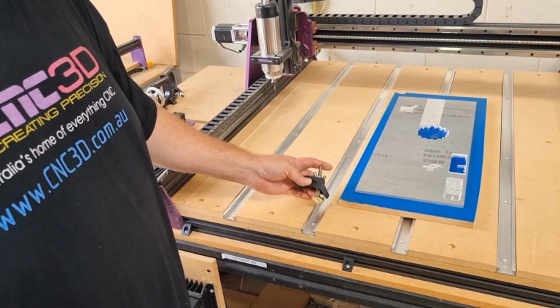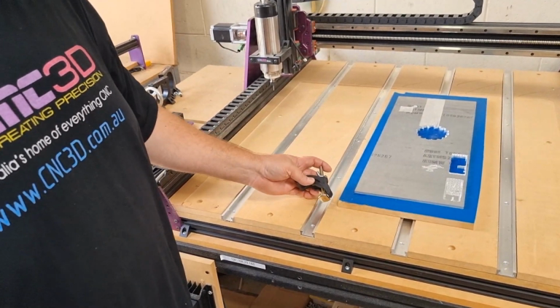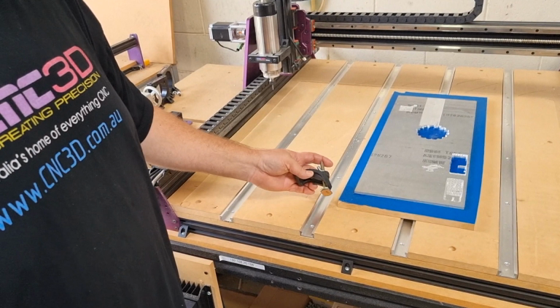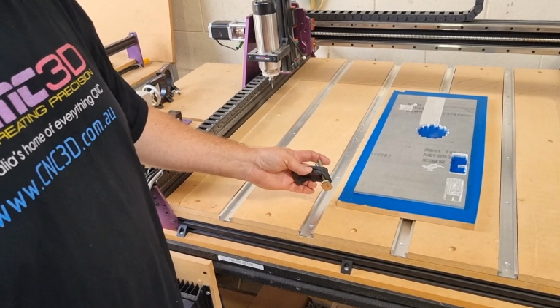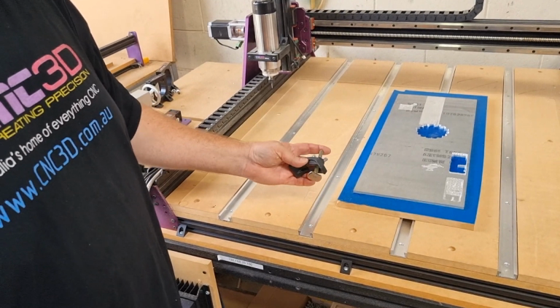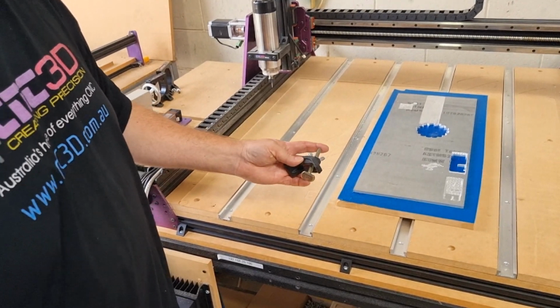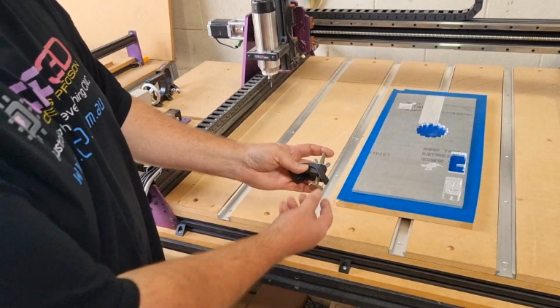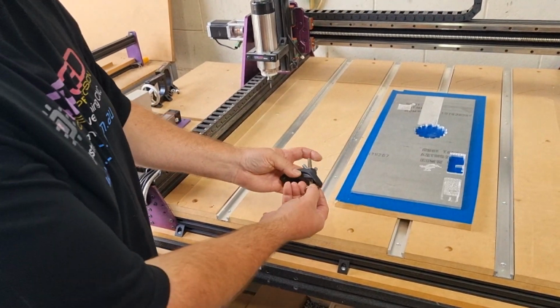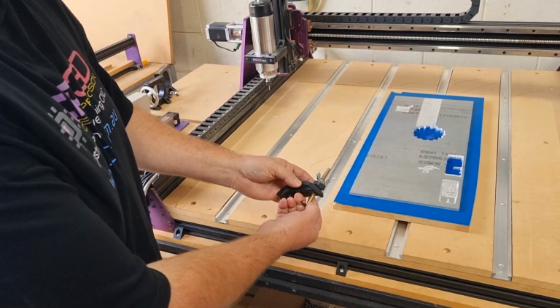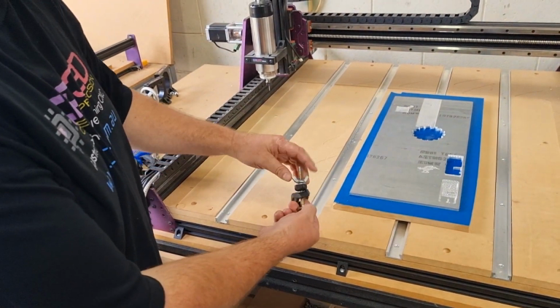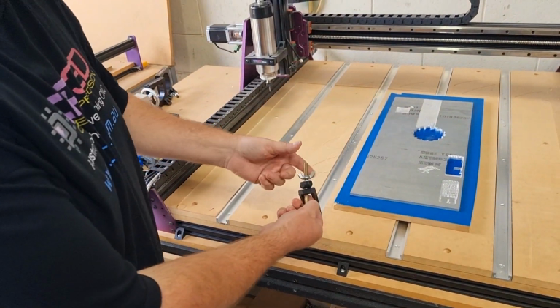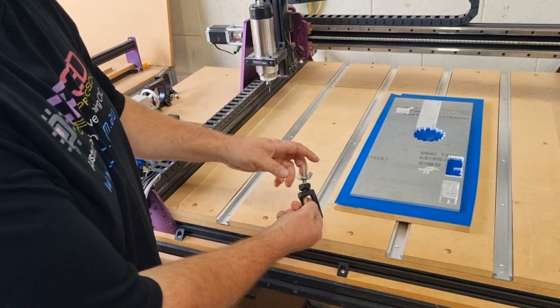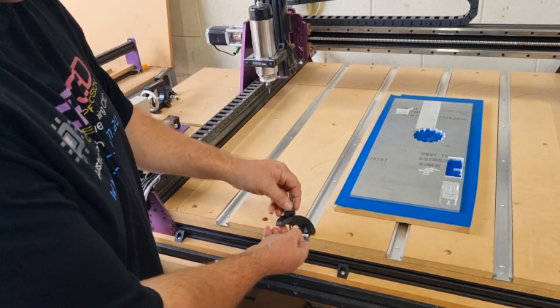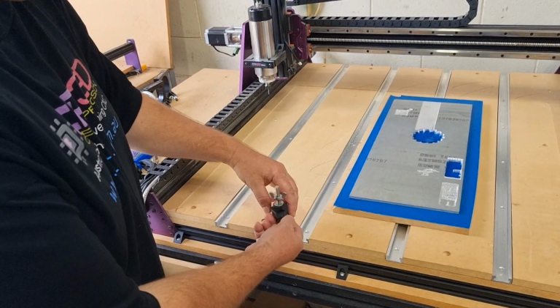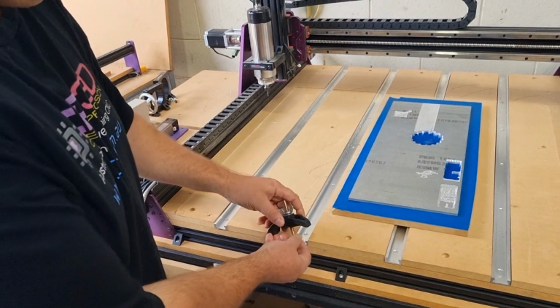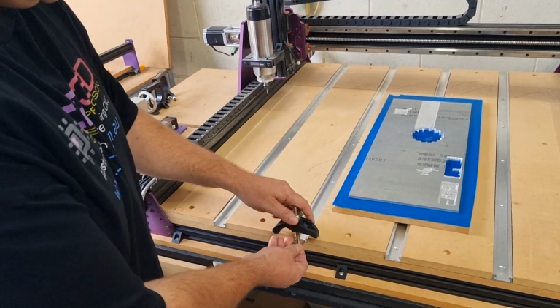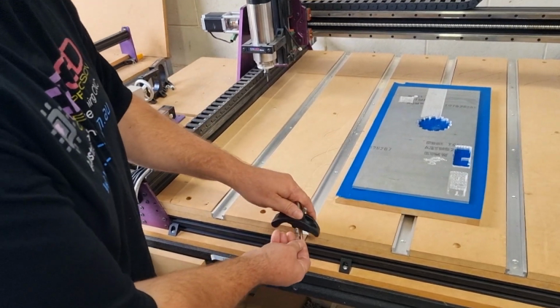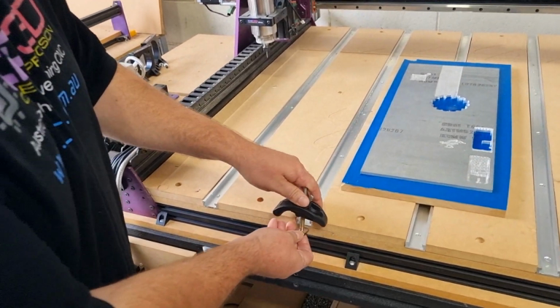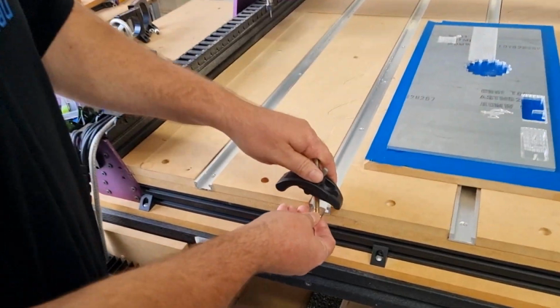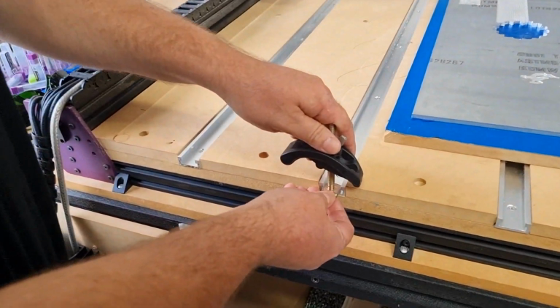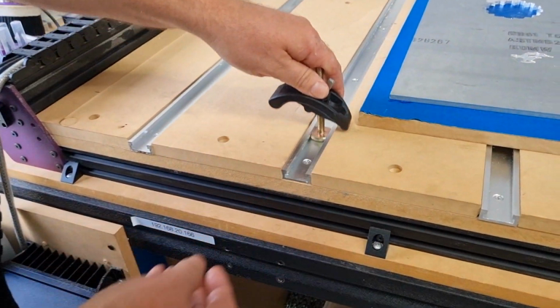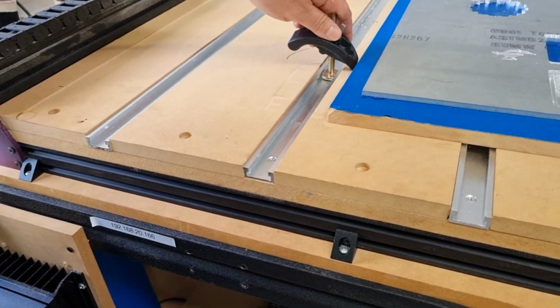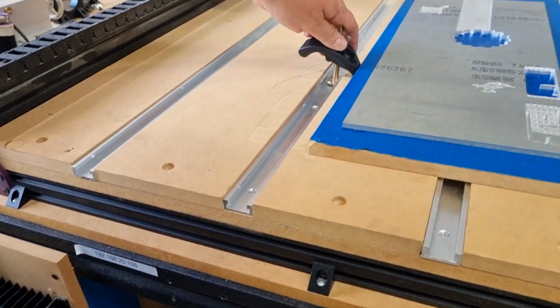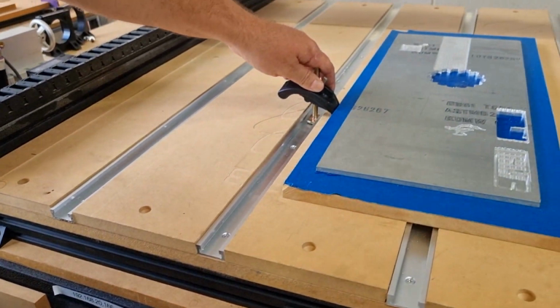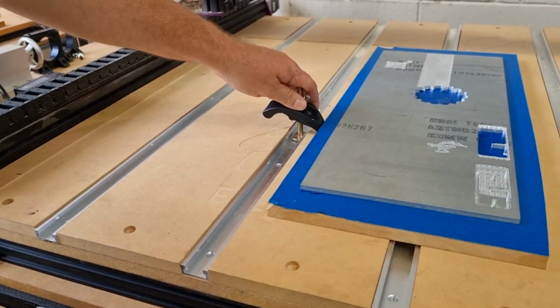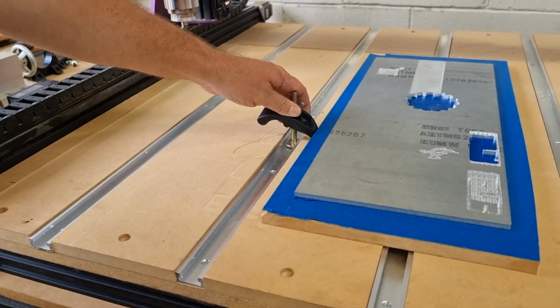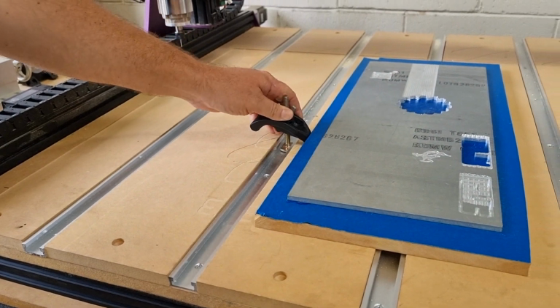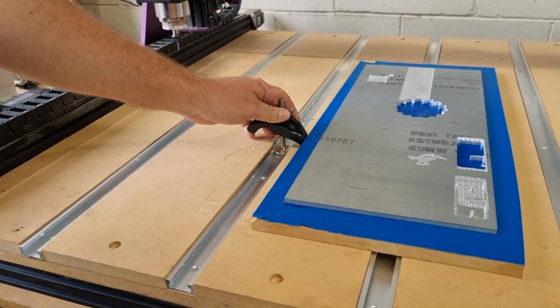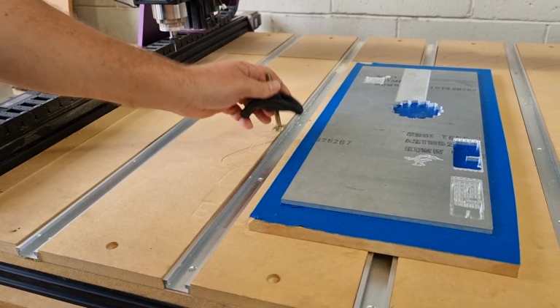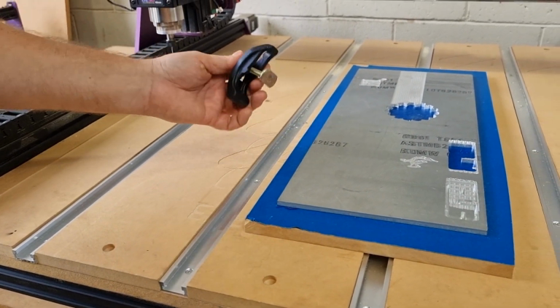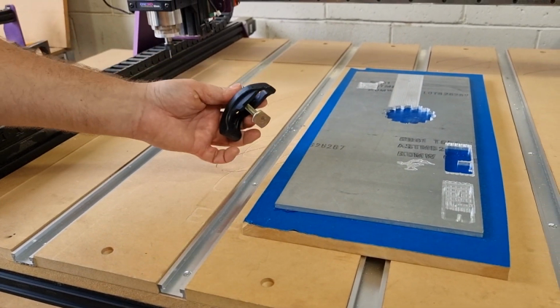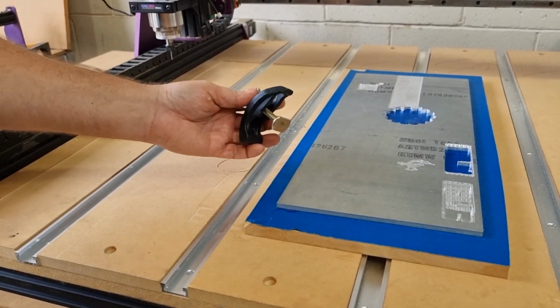What a lot of people are expecting is to have a clamp like this and be able to feed it into the slot and run it all the way down to where it needs to go. That can actually be a little bit impractical, so what we've done is we've intentionally made this a little bit narrower.